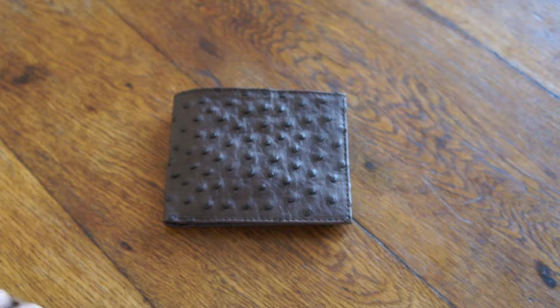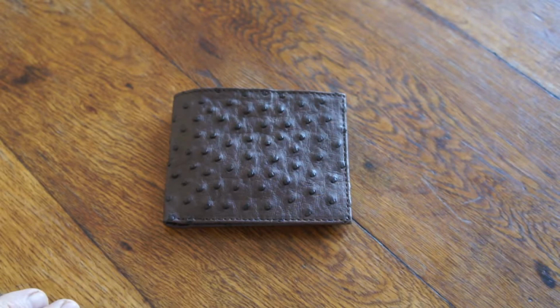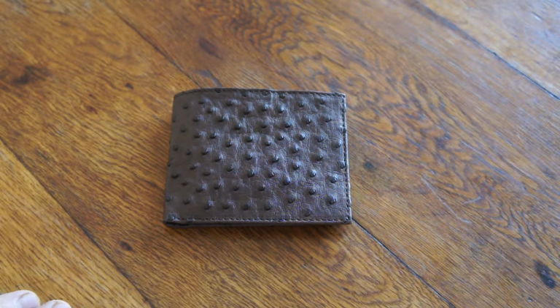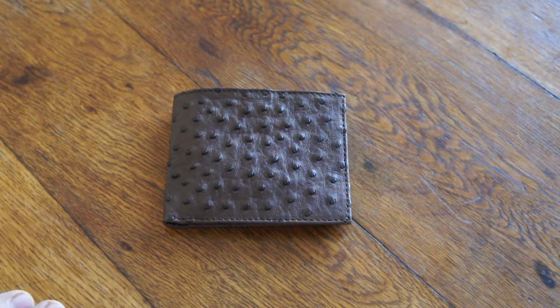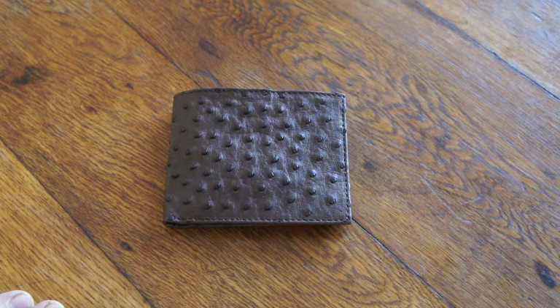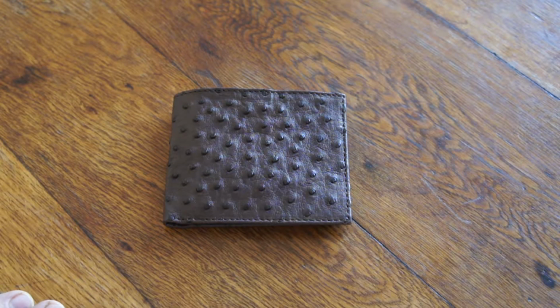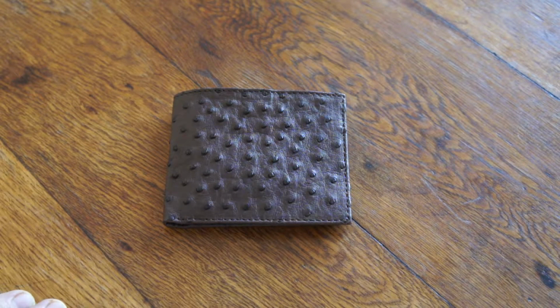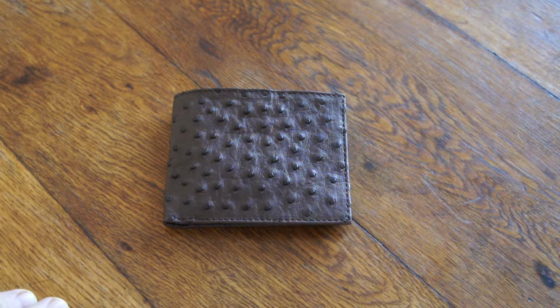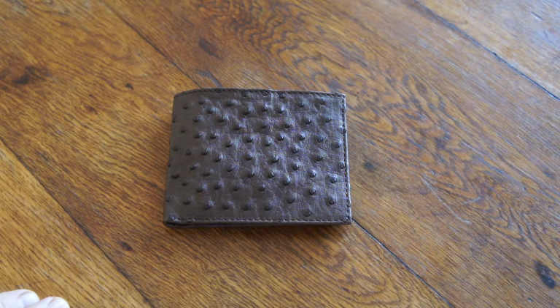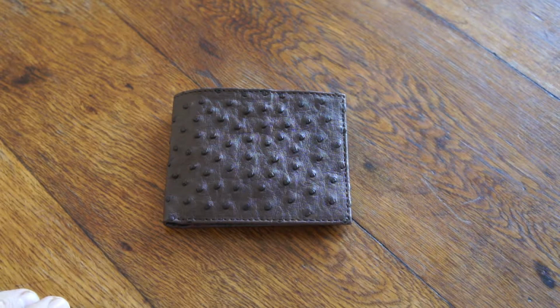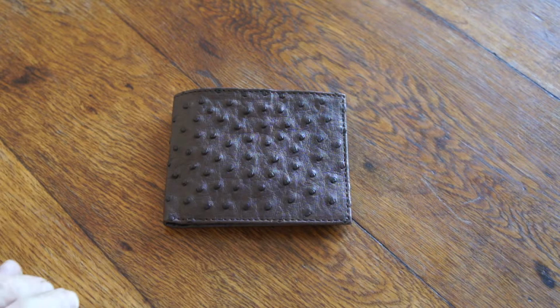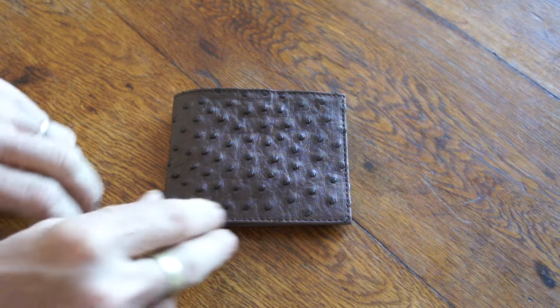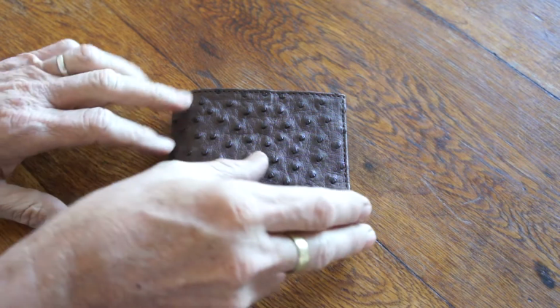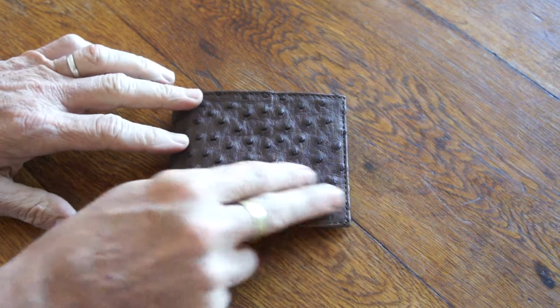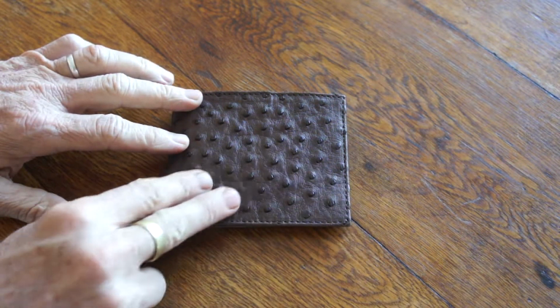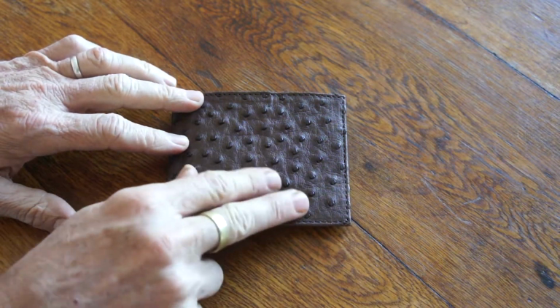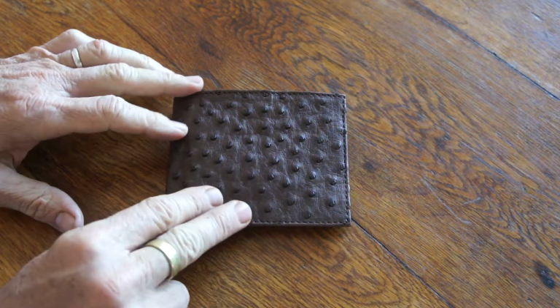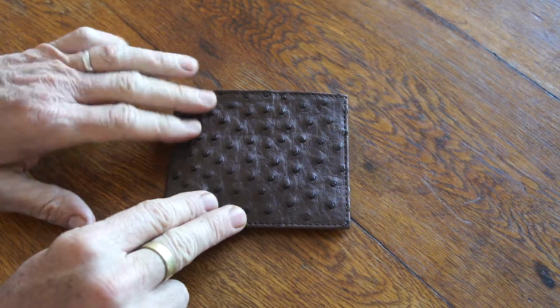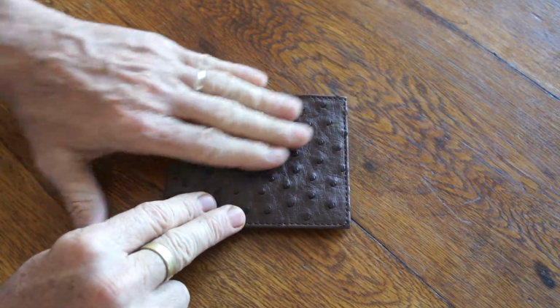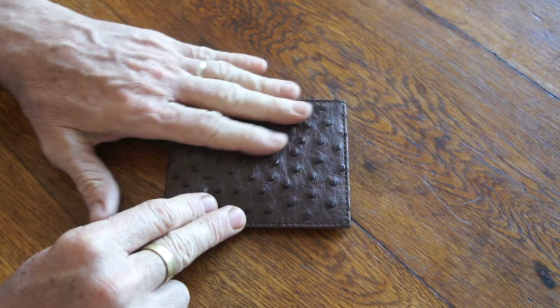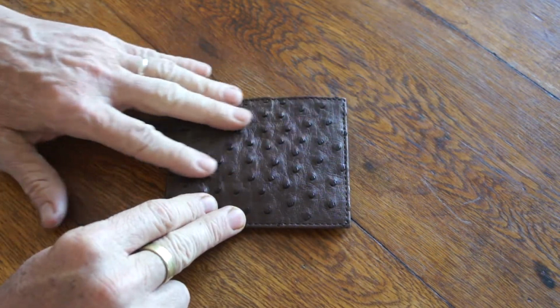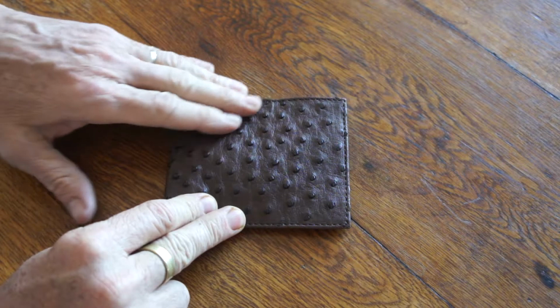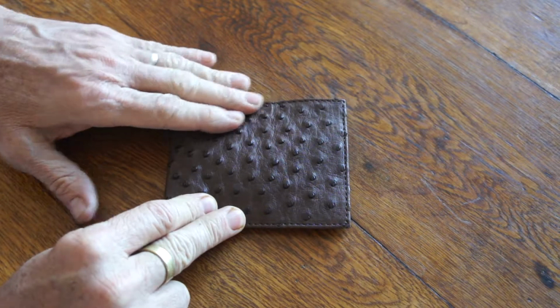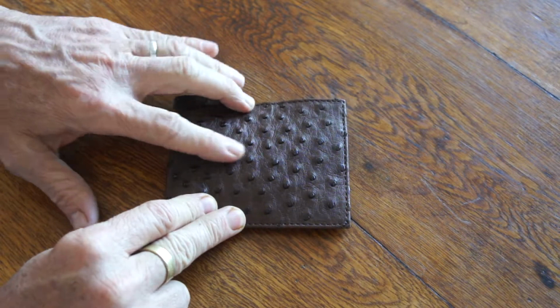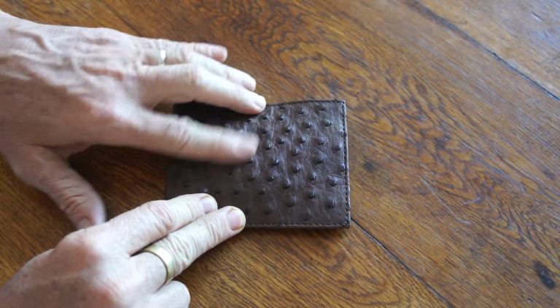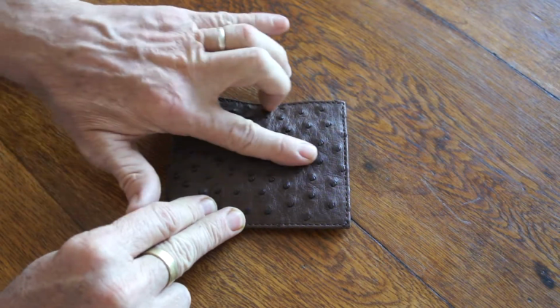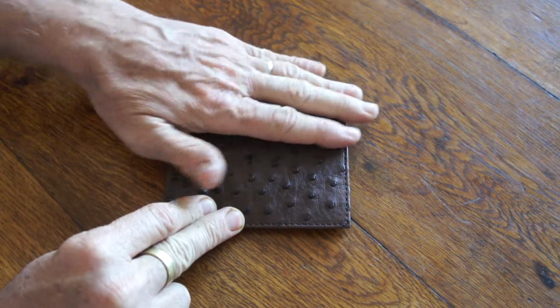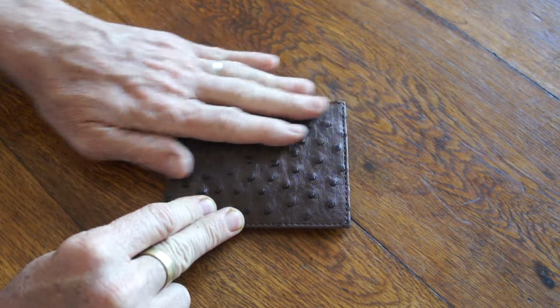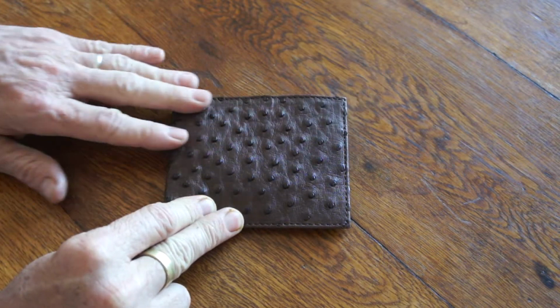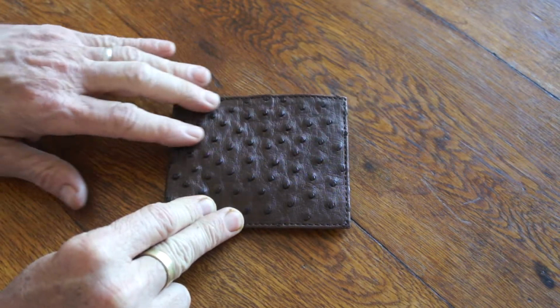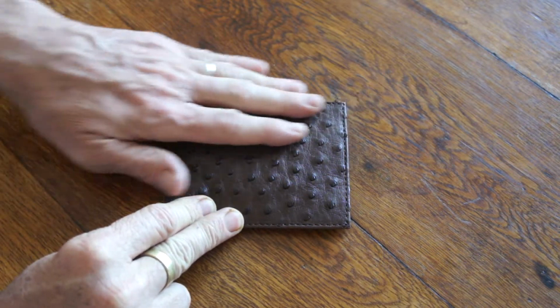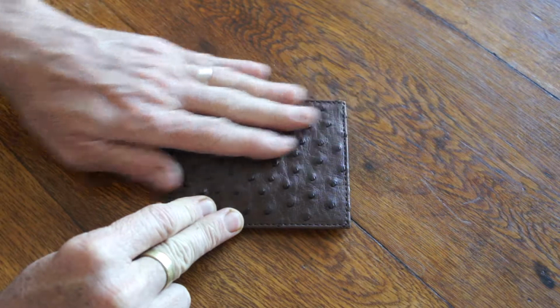This is a beautiful men's wallet. It's a very simple design in ostrich leather — beautiful texture that feels great, with nice stitching around the edge.